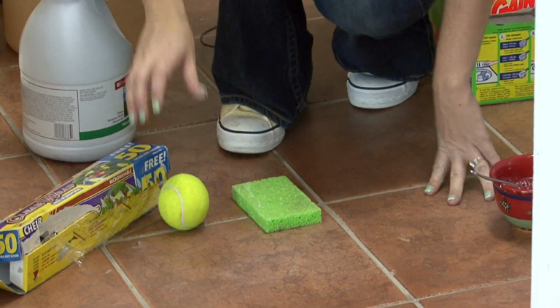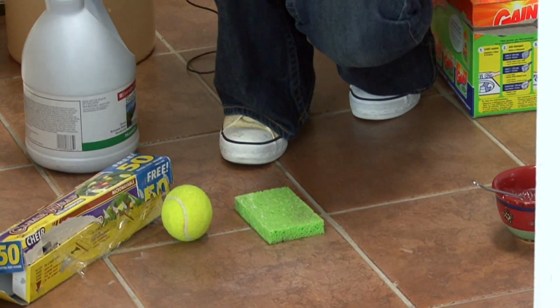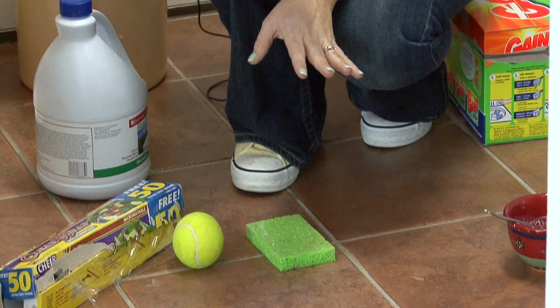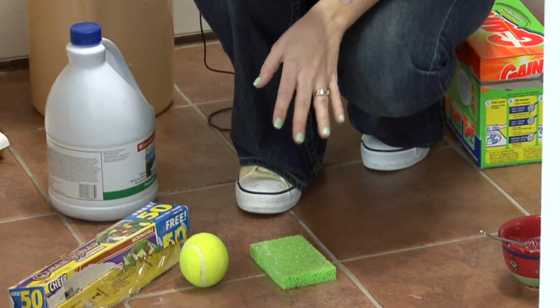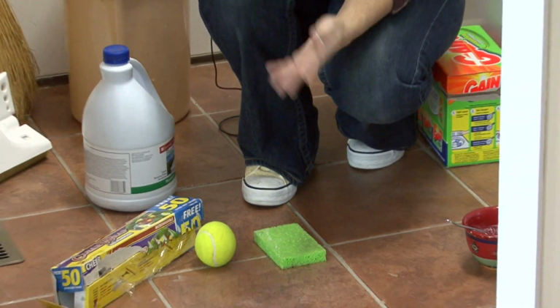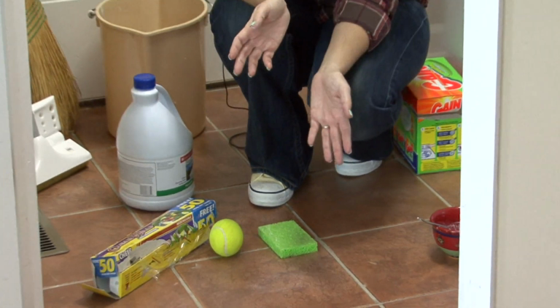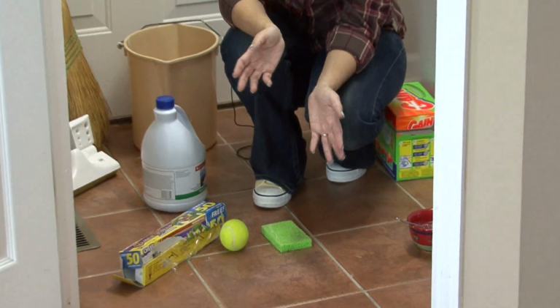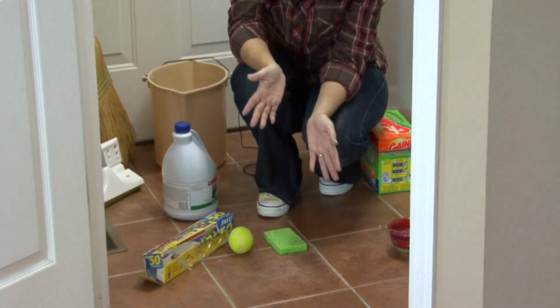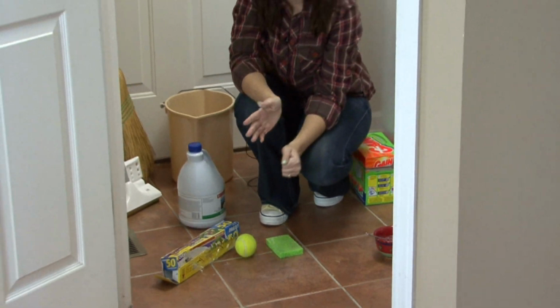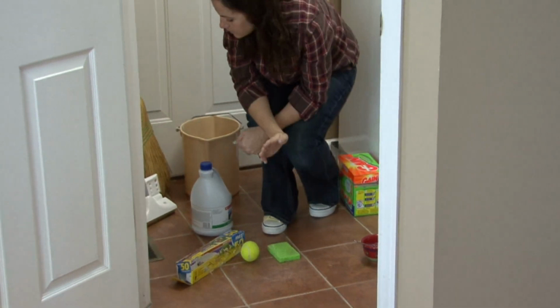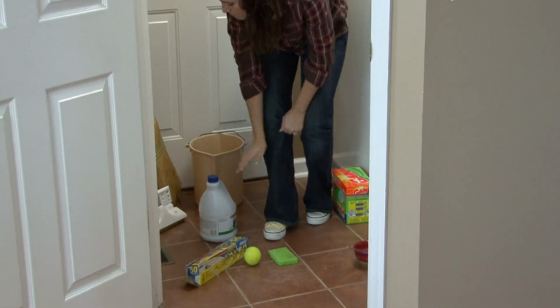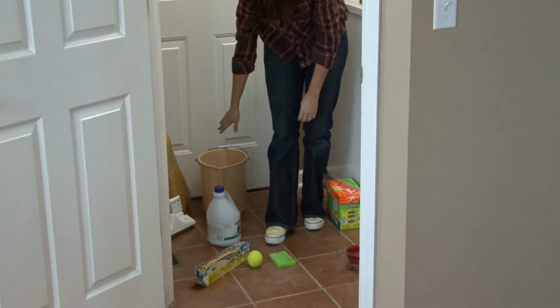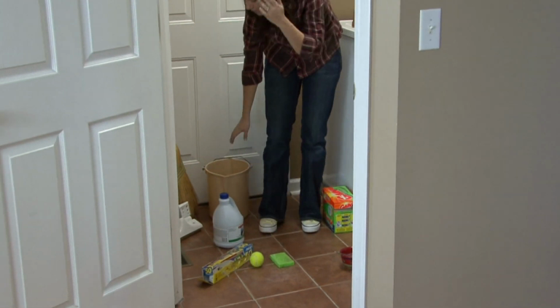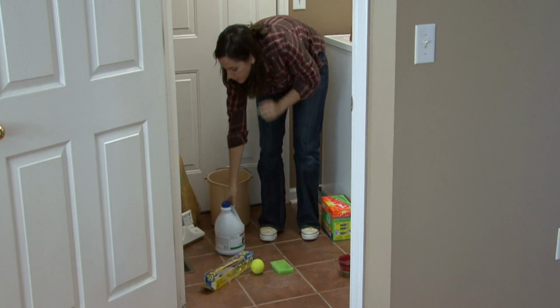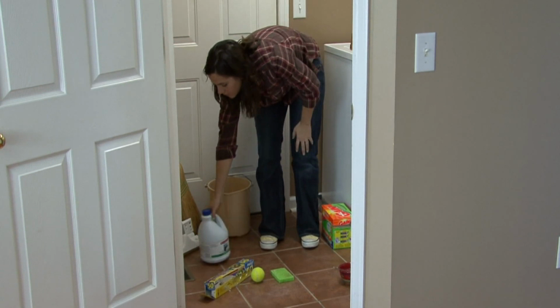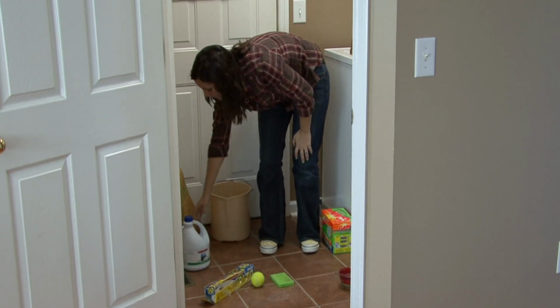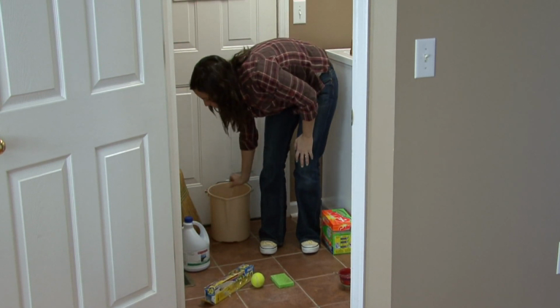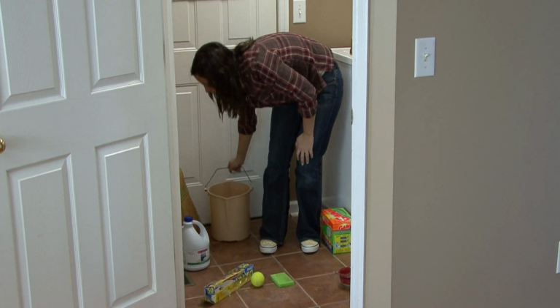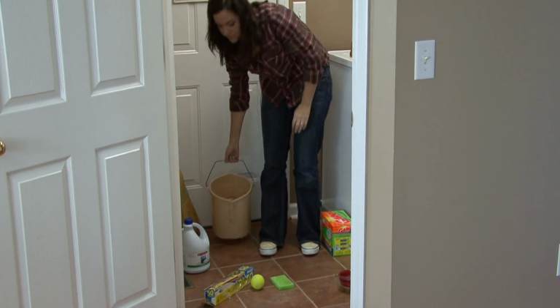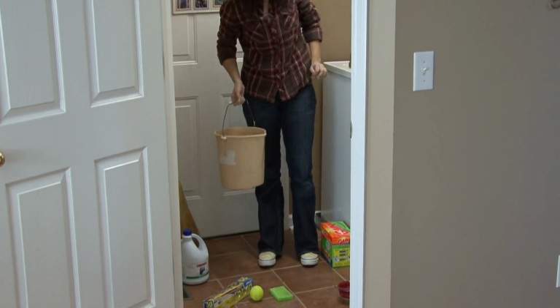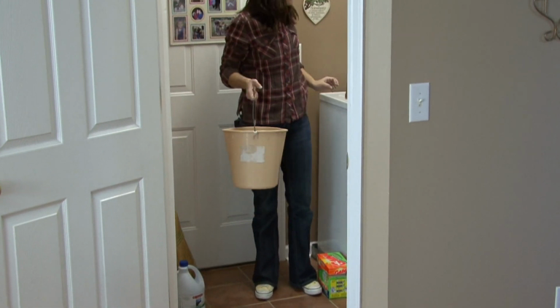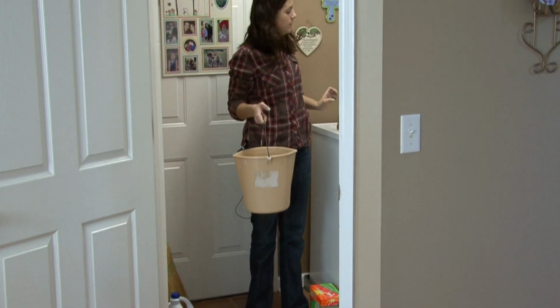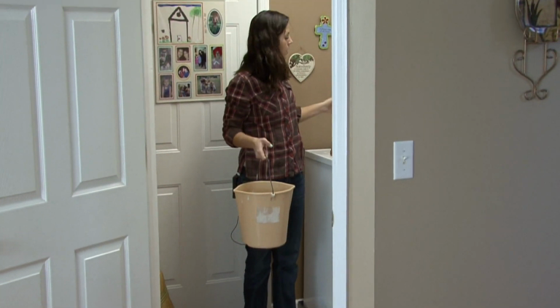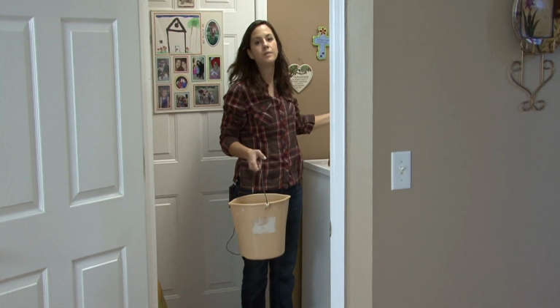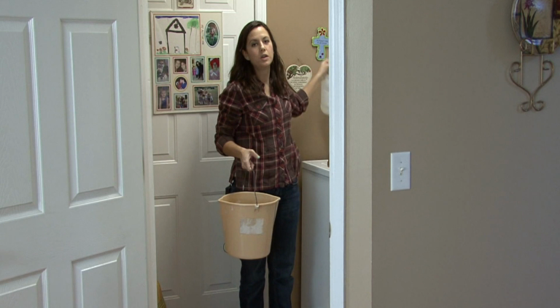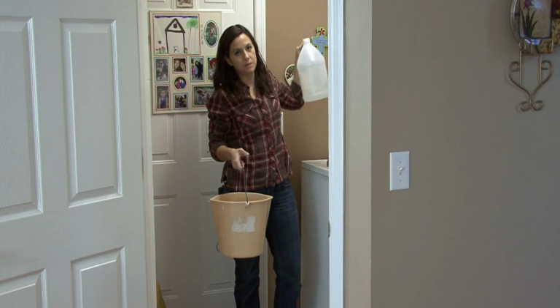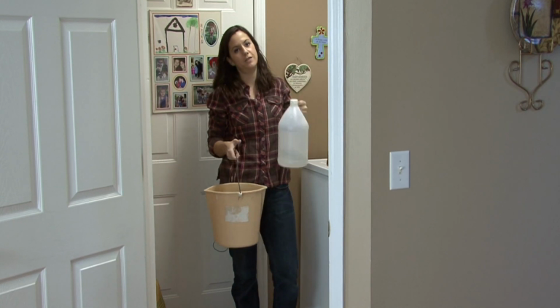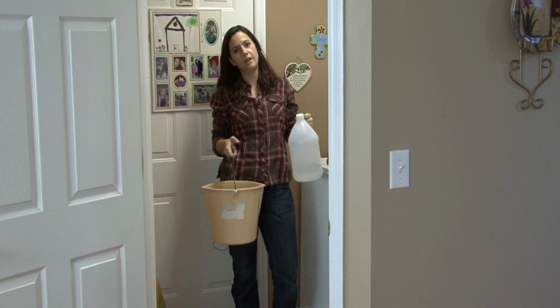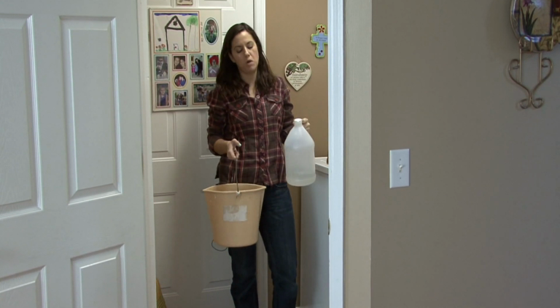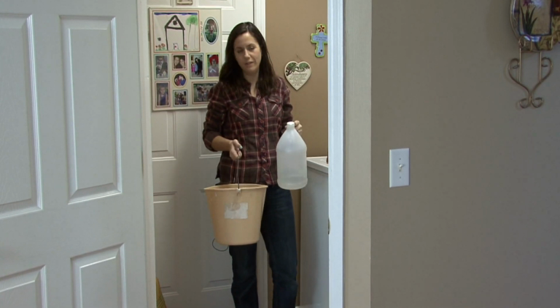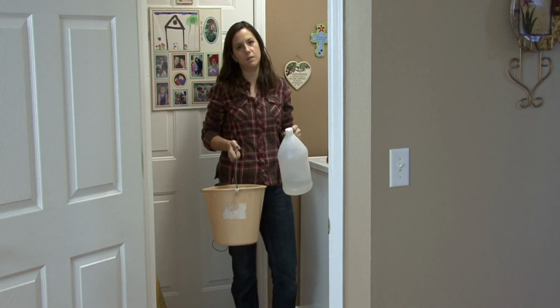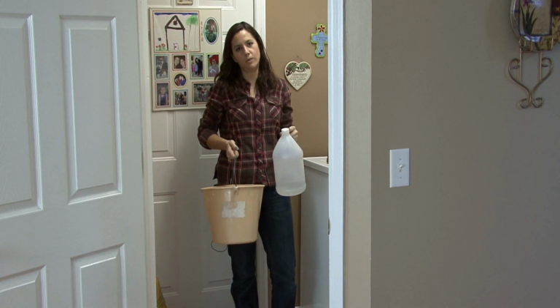If you want to mop your floor, you want to sweep it or vacuum it first. Make a solution using two gallons of water with a splash of vinegar in it. Always use this to mop your floors.